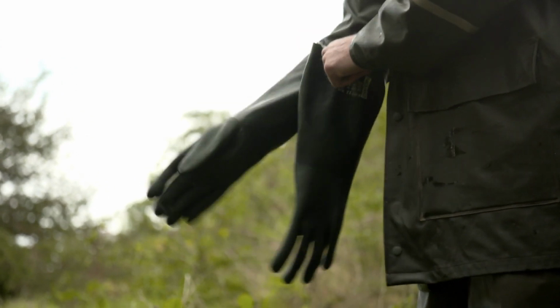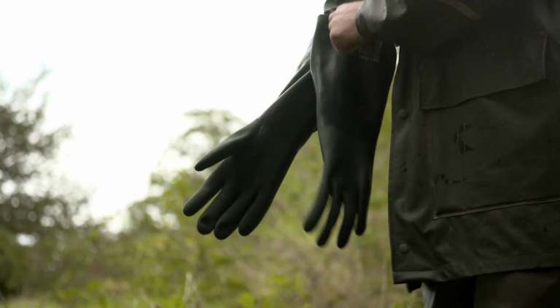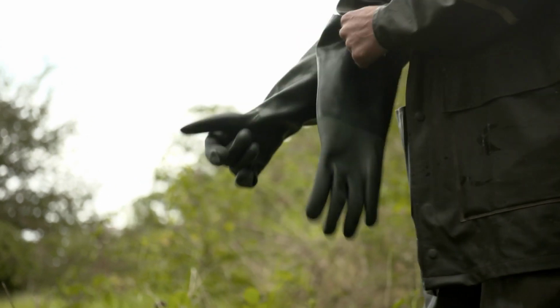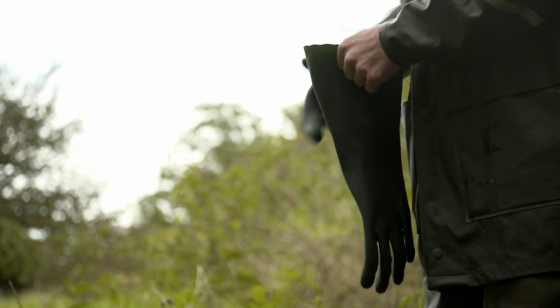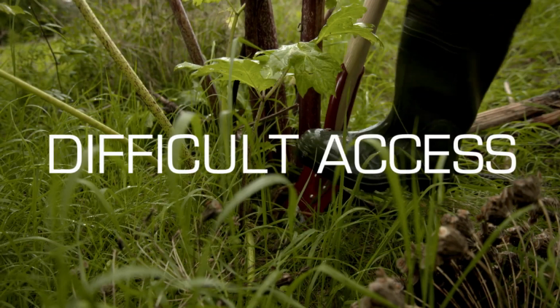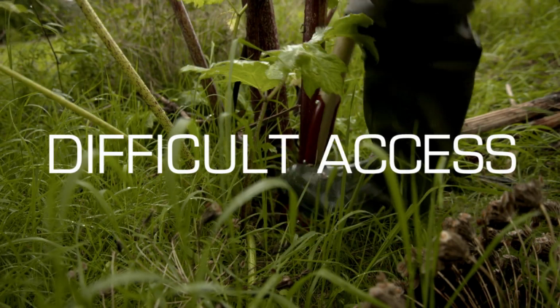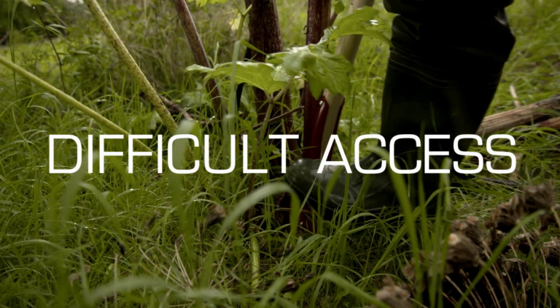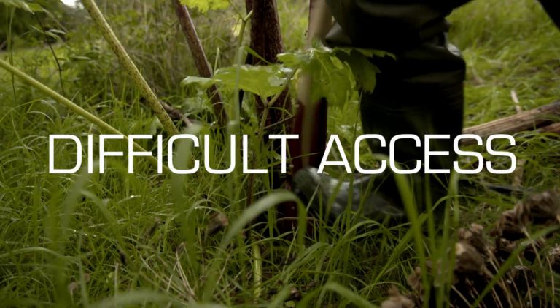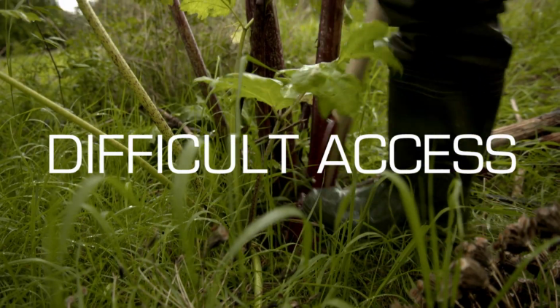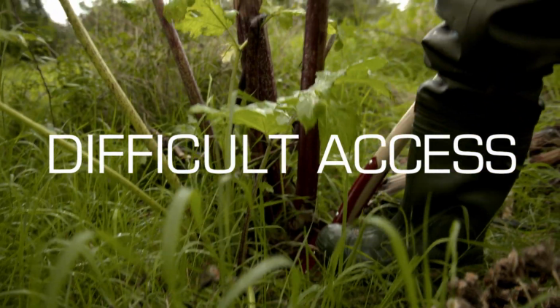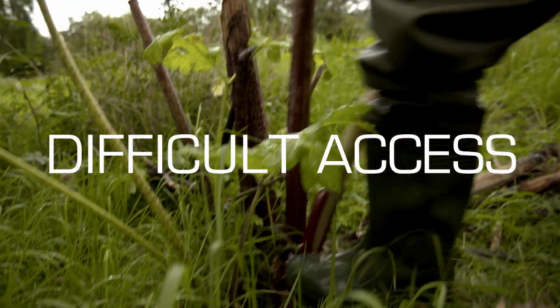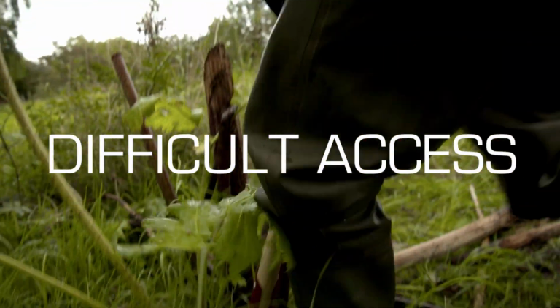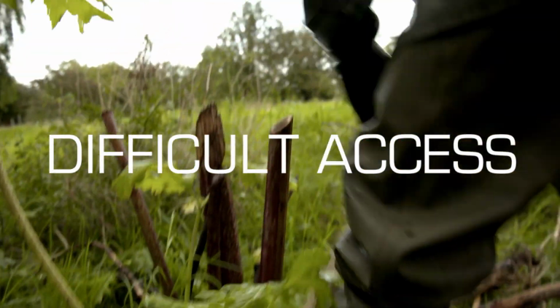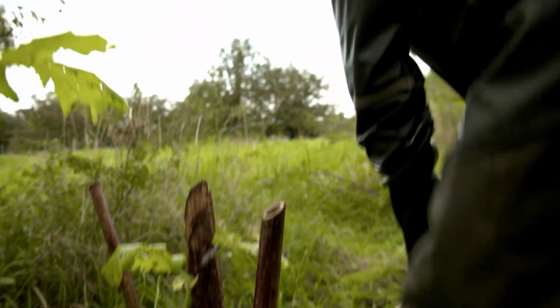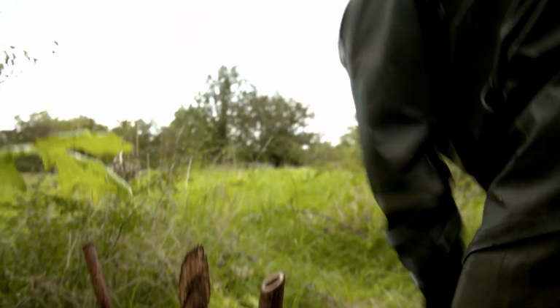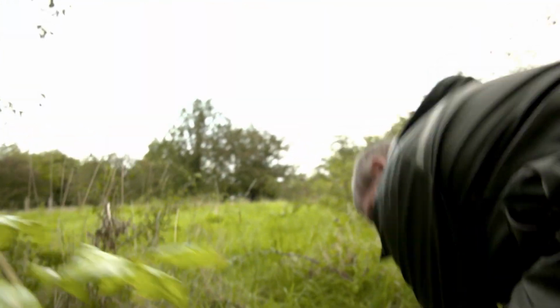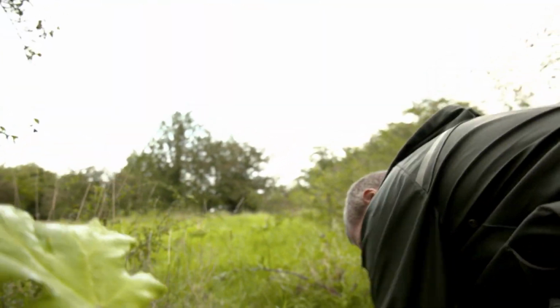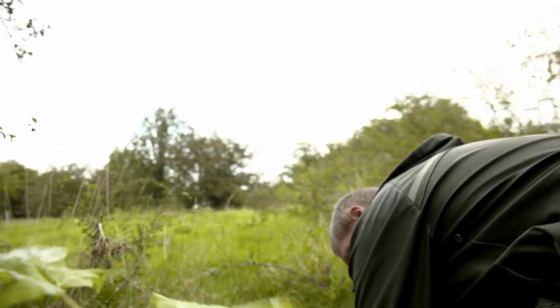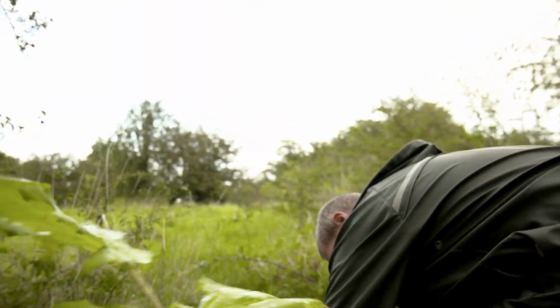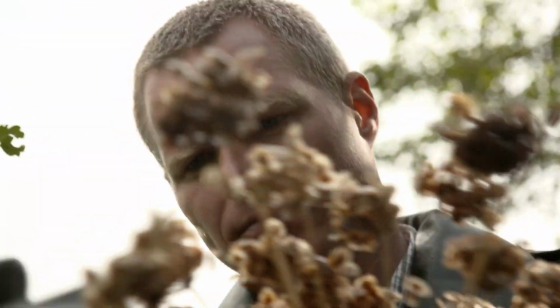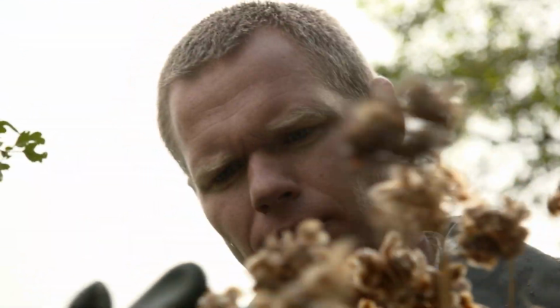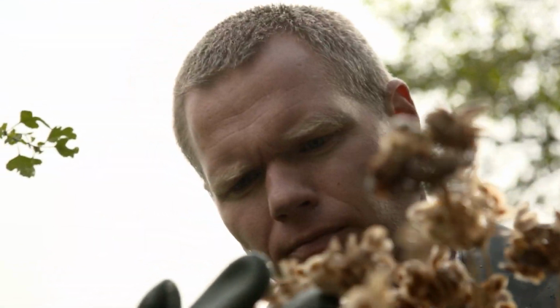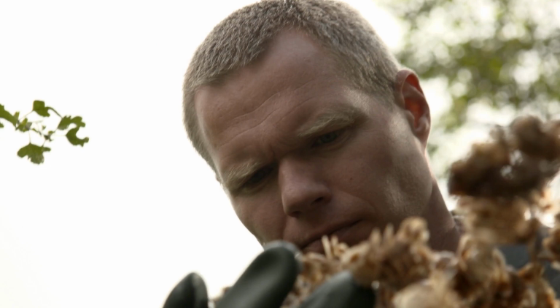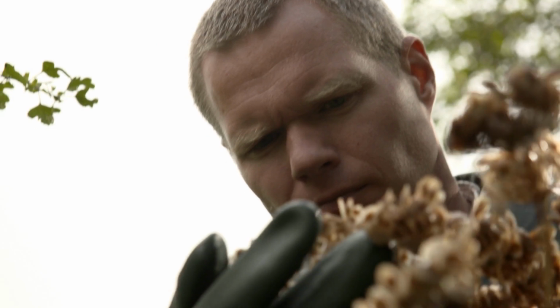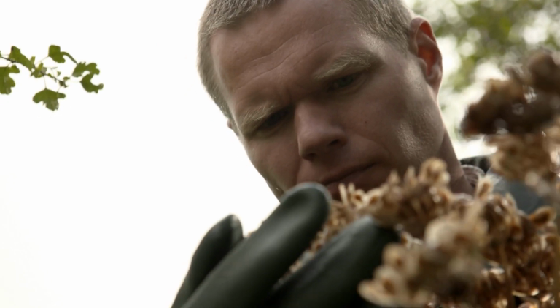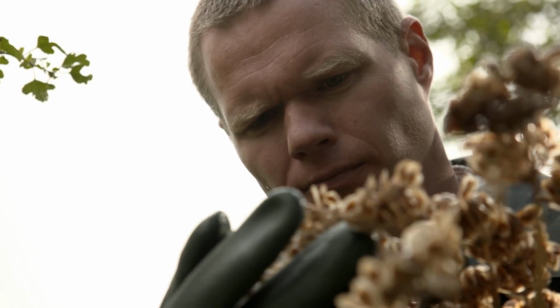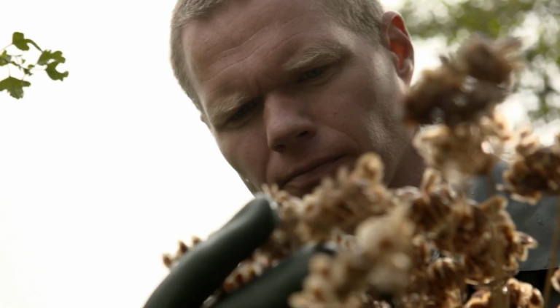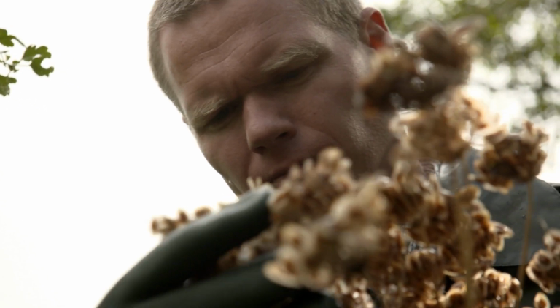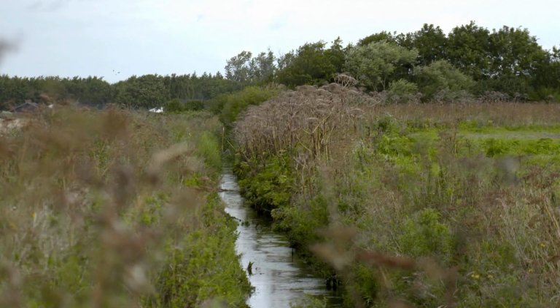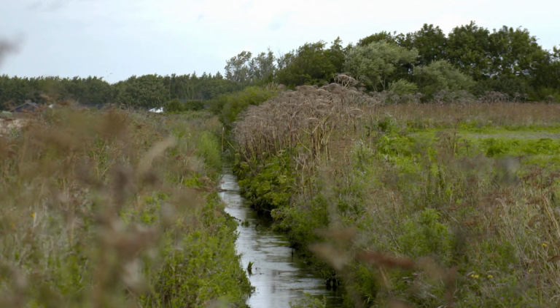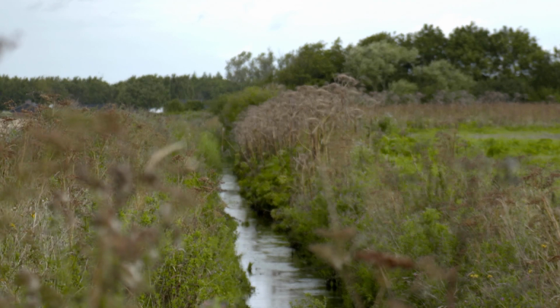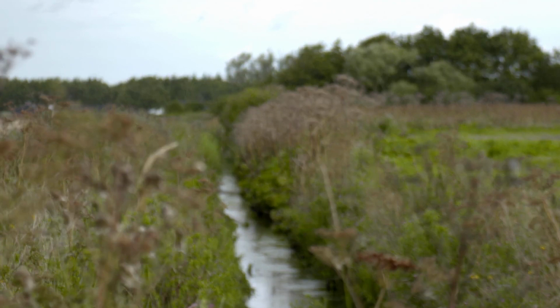In areas with difficult access, it would be a coincidence if one of our people noticed a giant hogweed and got it registered.